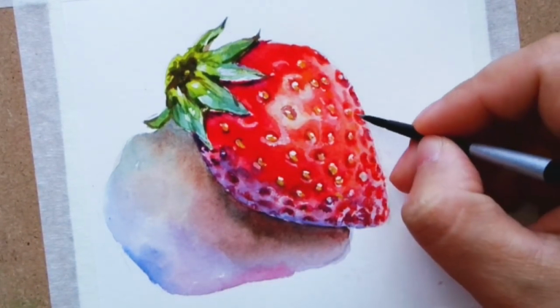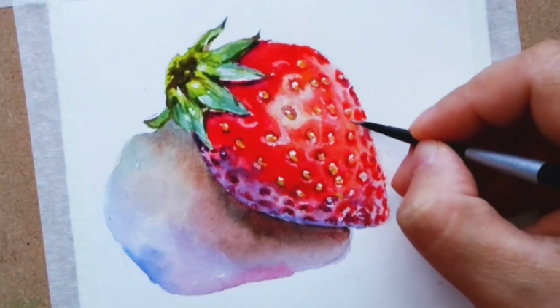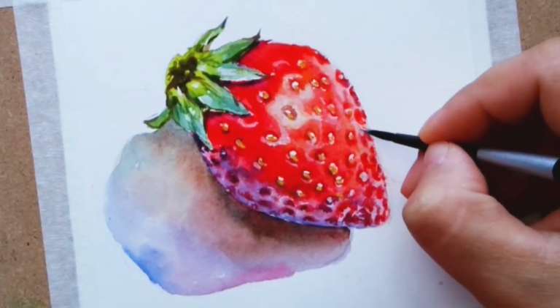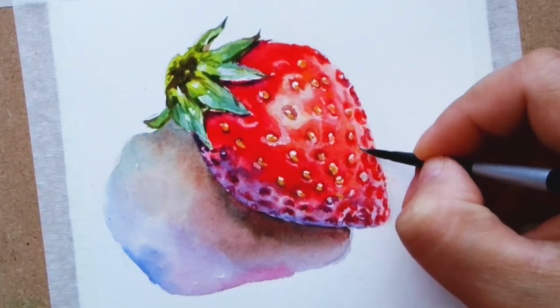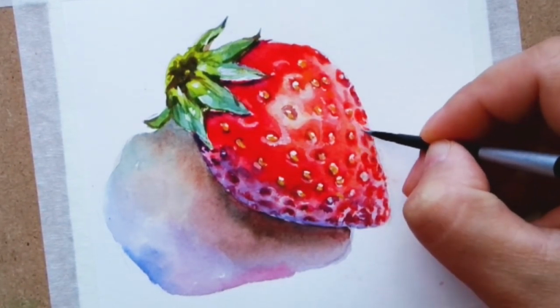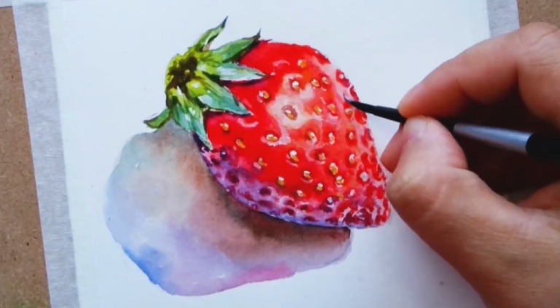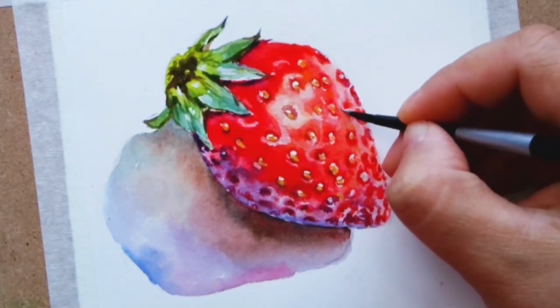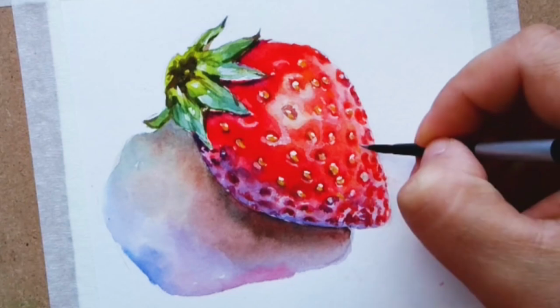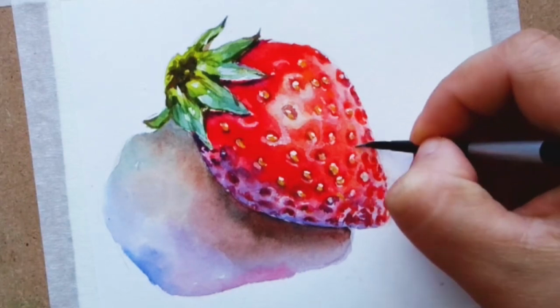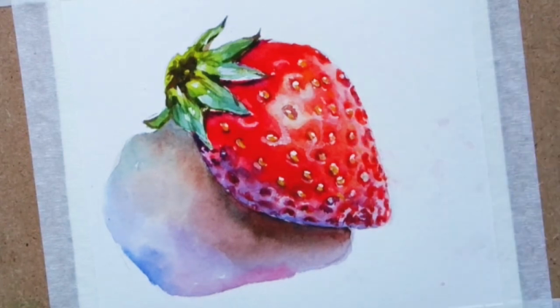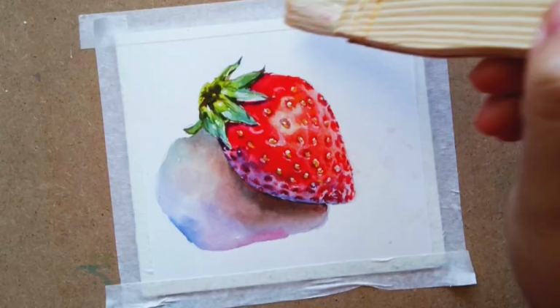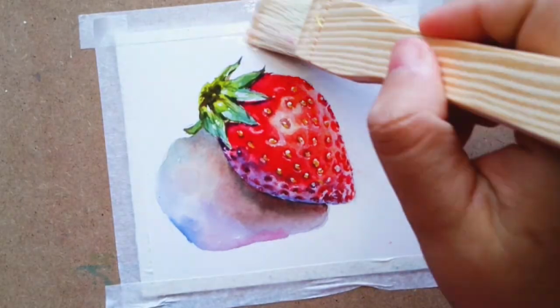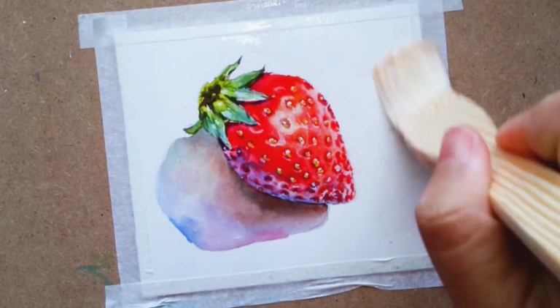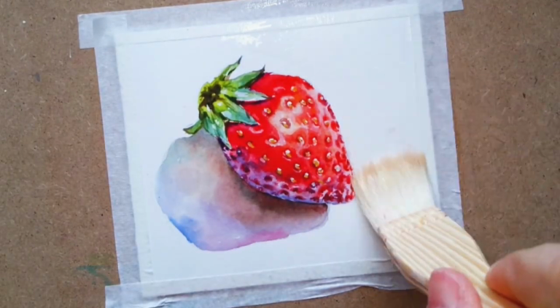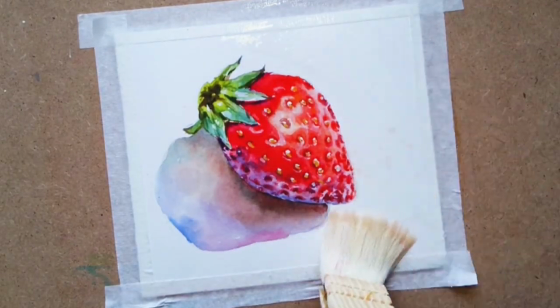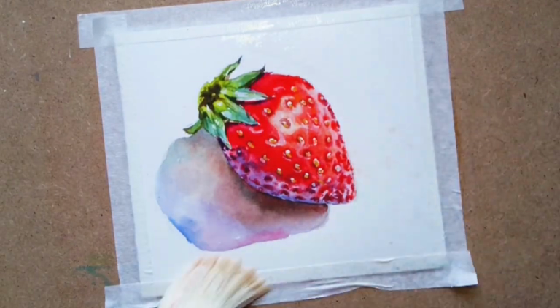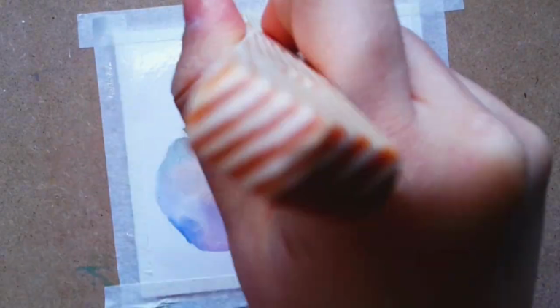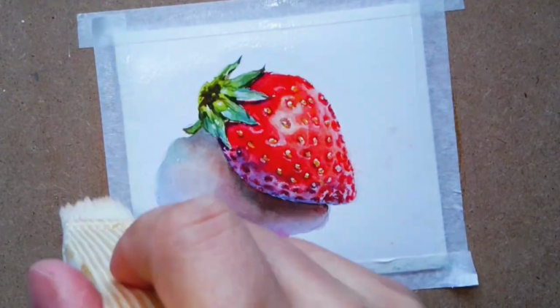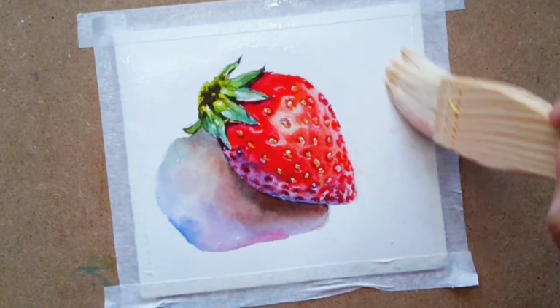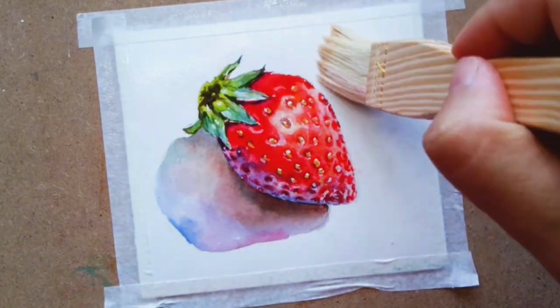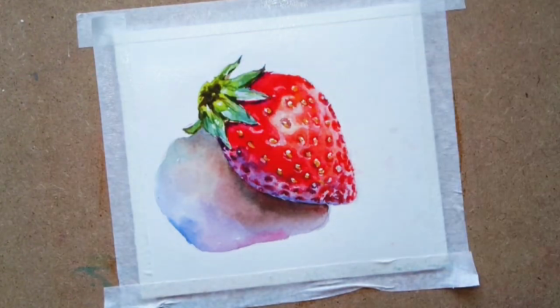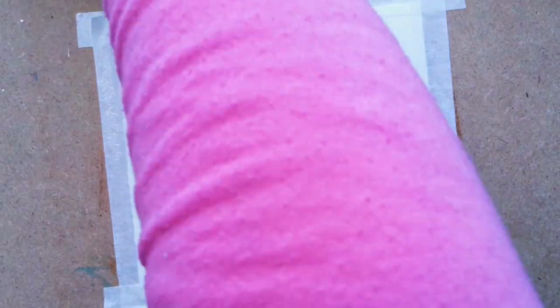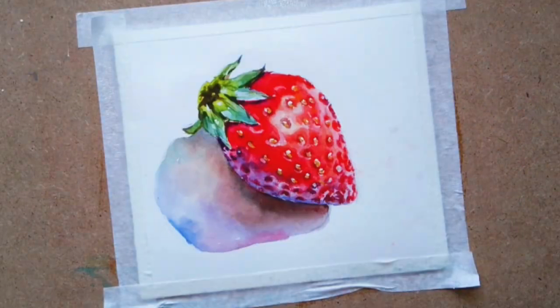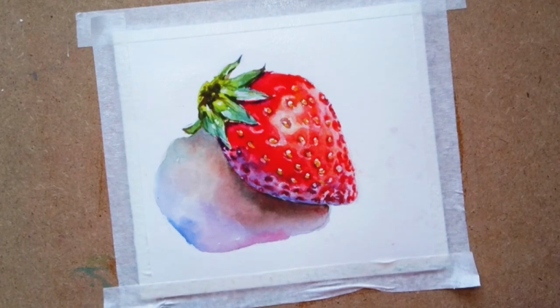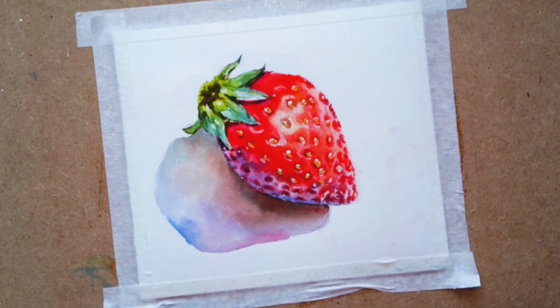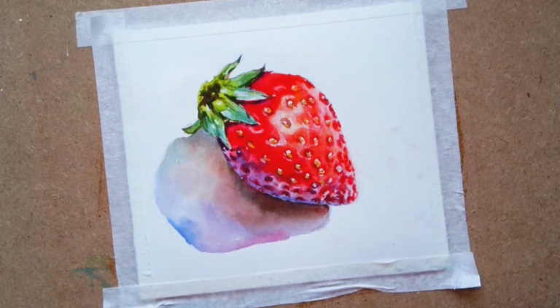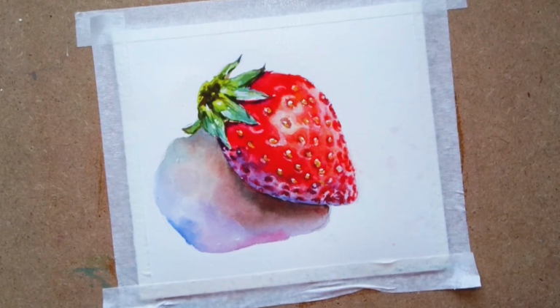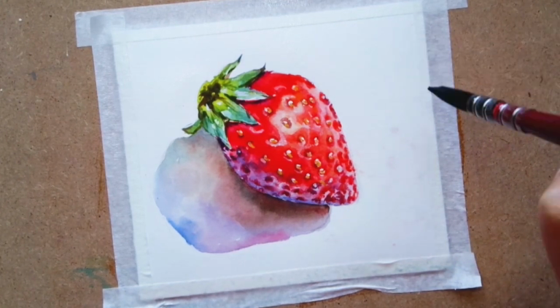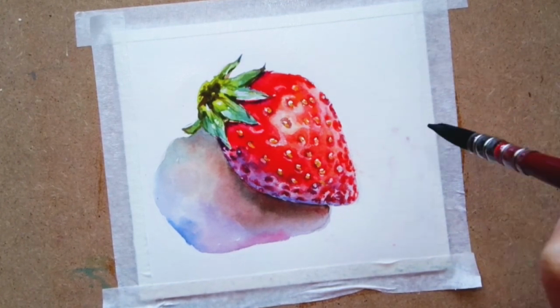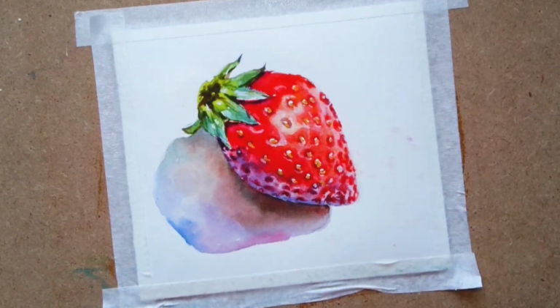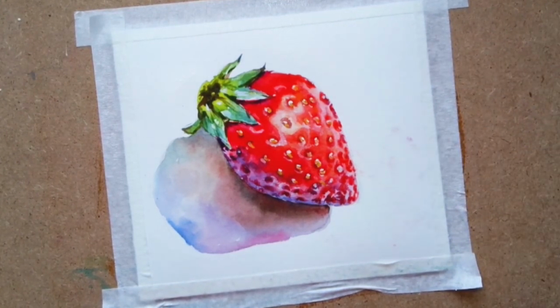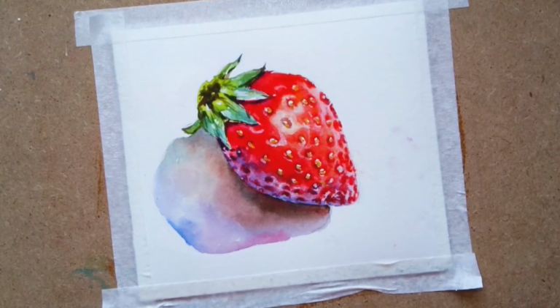I made some mess around the strawberry, so I'm going to add a little background with leftover colors from the palette — splash, splash, splash.